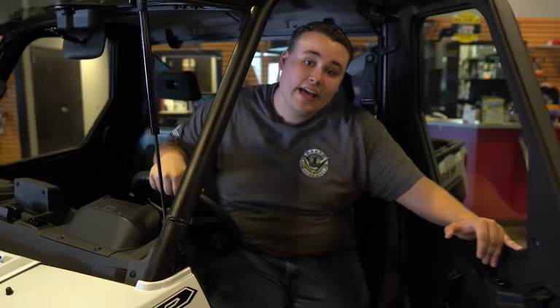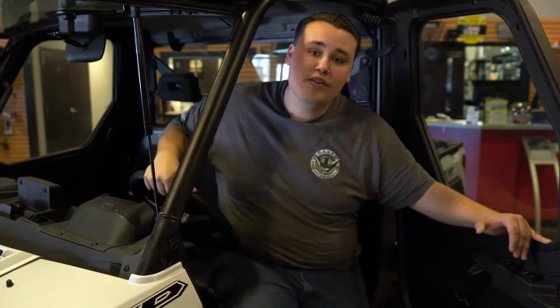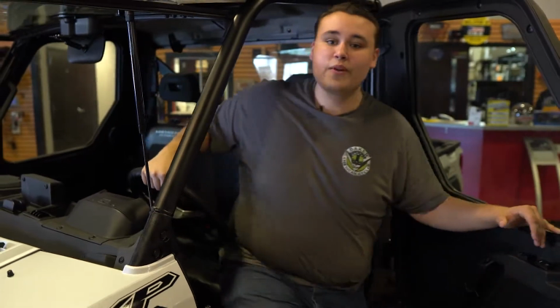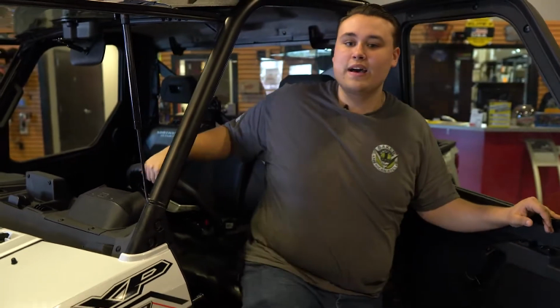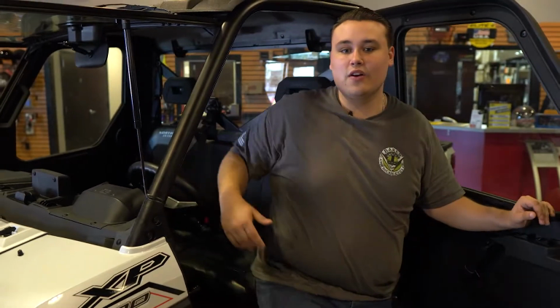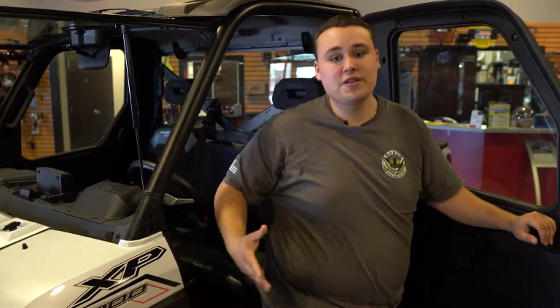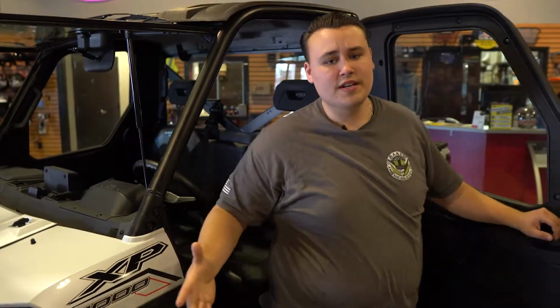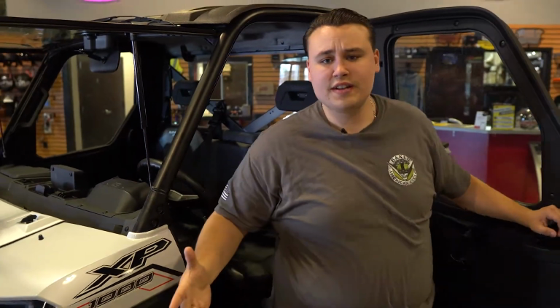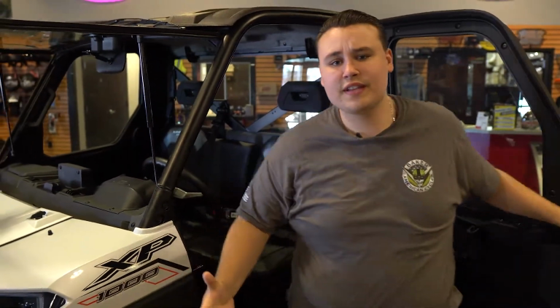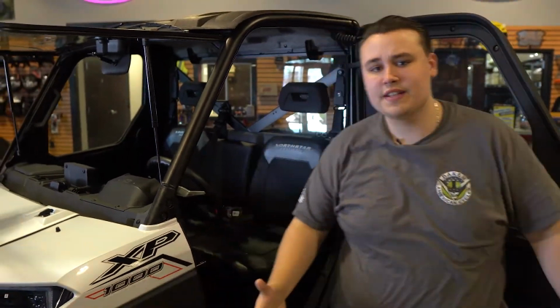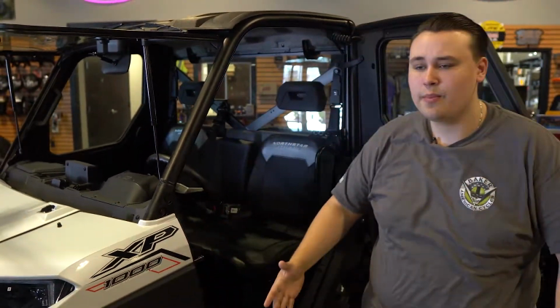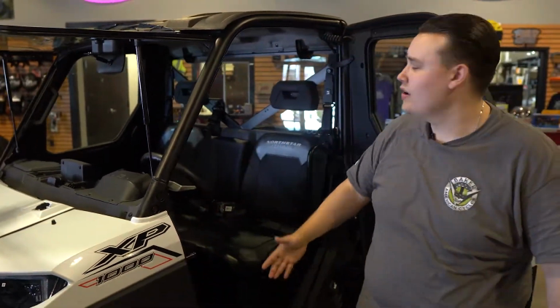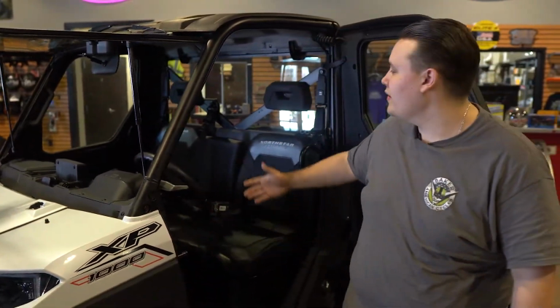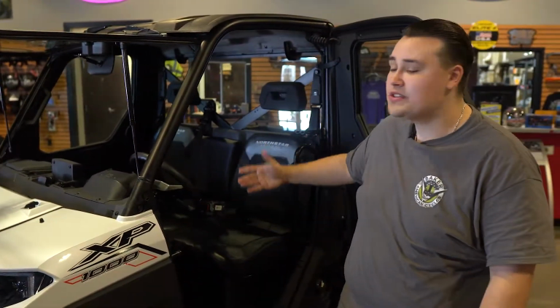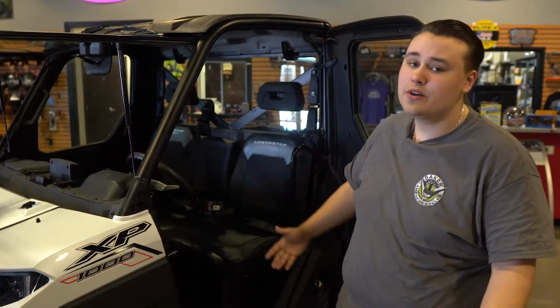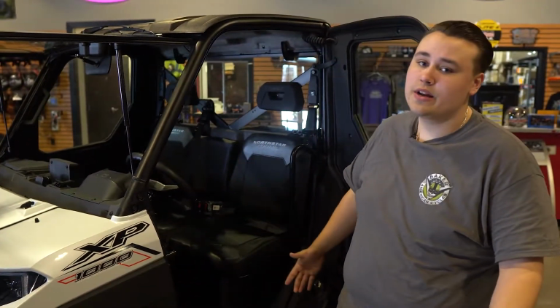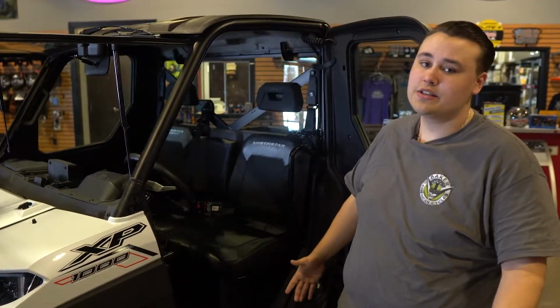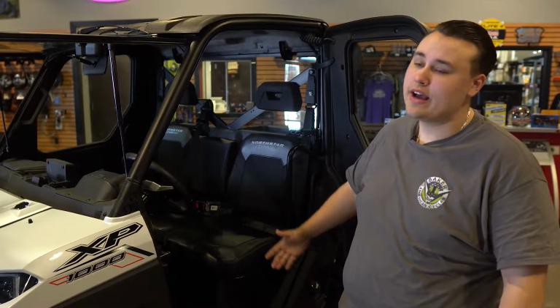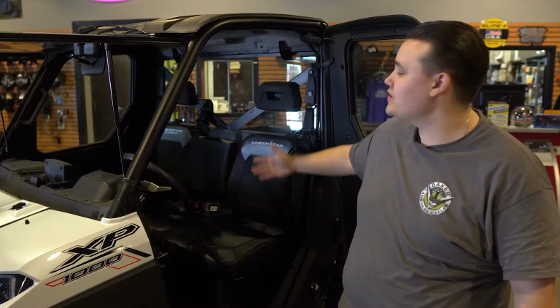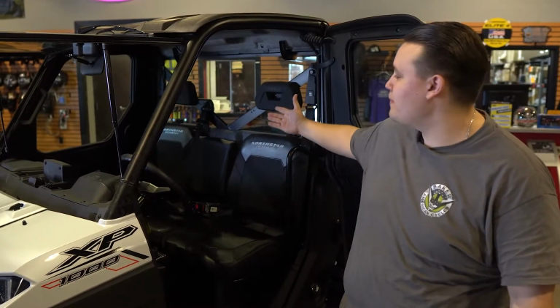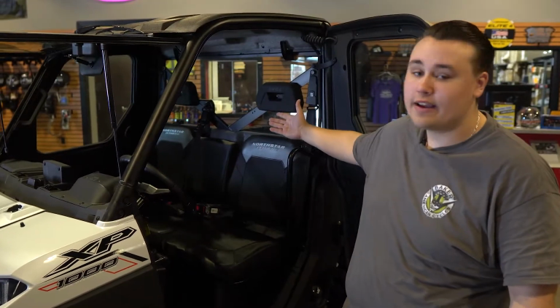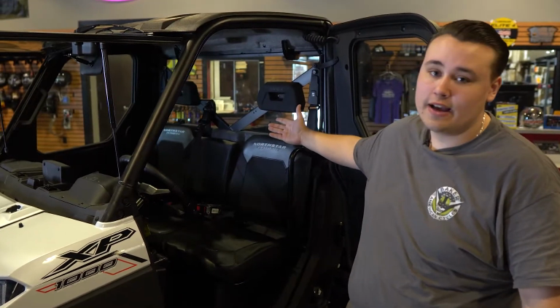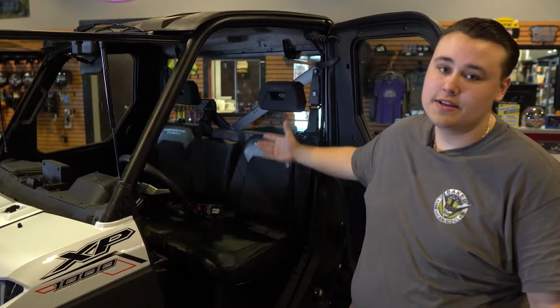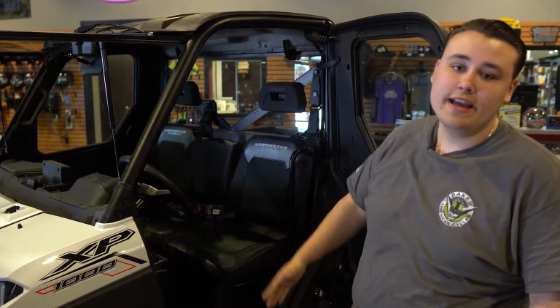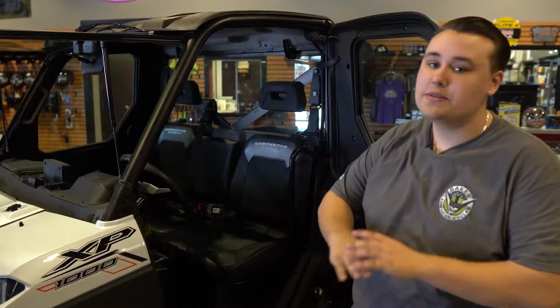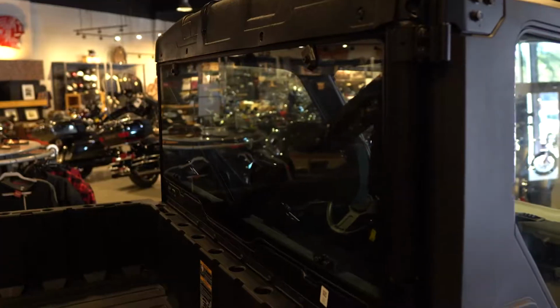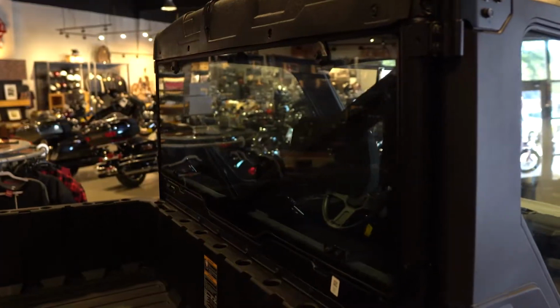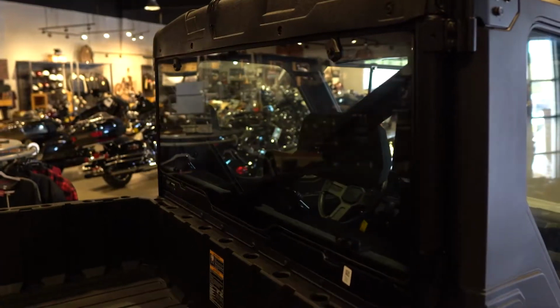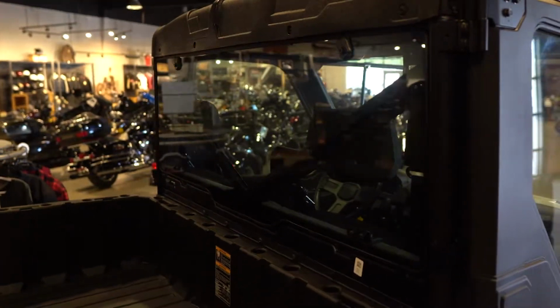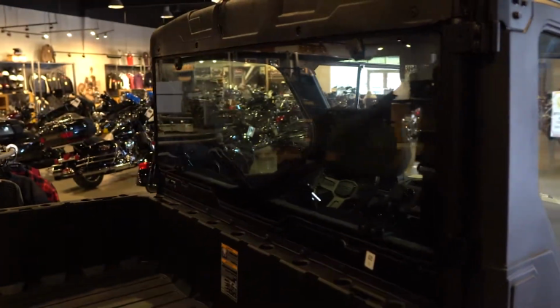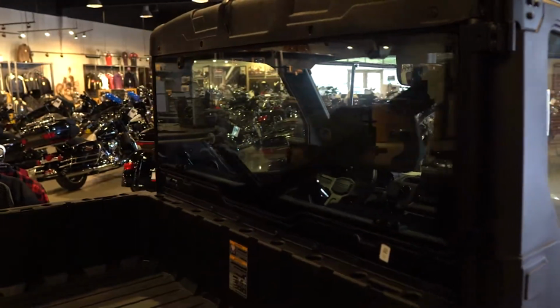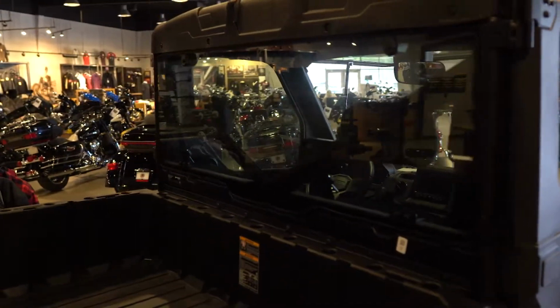And have you ever been riding and a whole bunch of dust and everything gets in the cabin? Well, the most underrated accessory you have is this back glass. It keeps everything out of the cabin while you're riding.